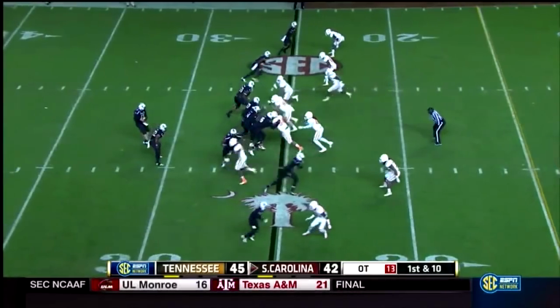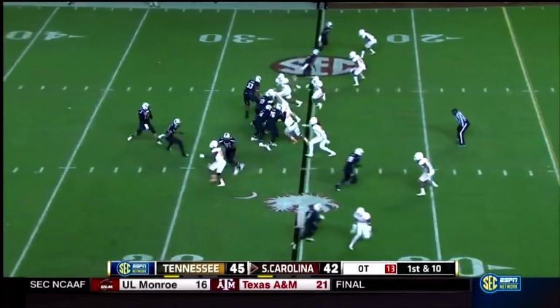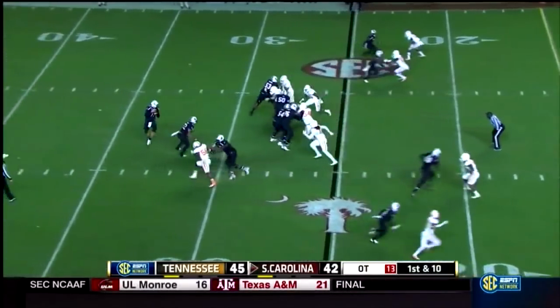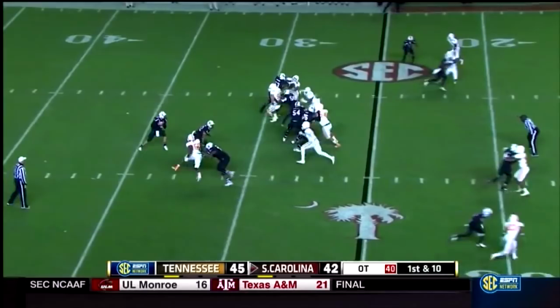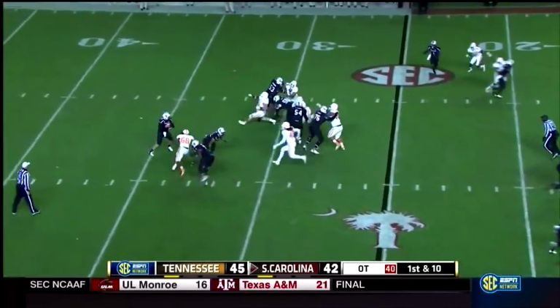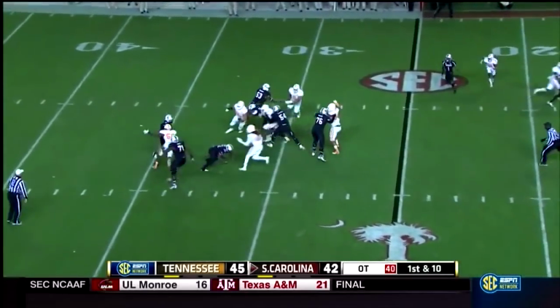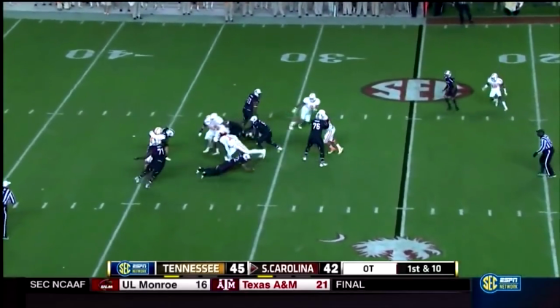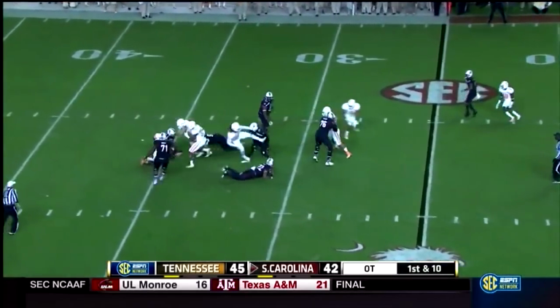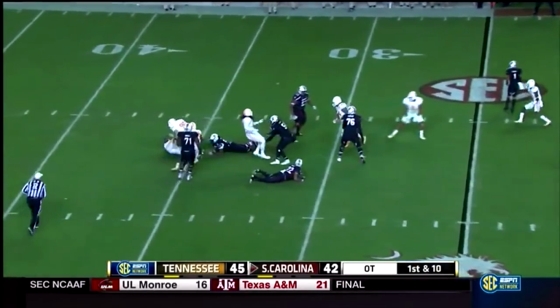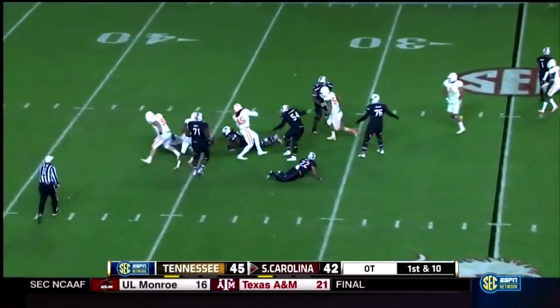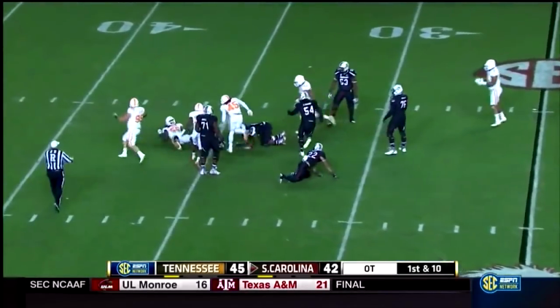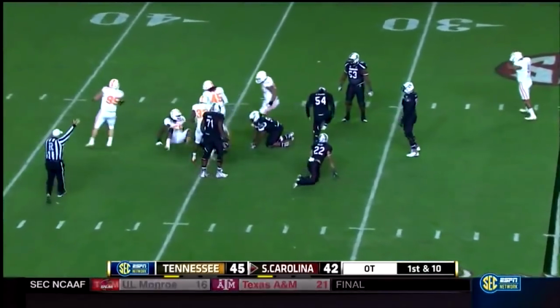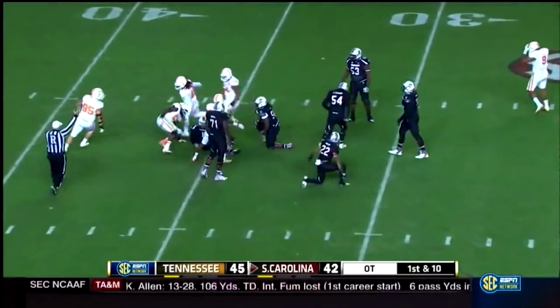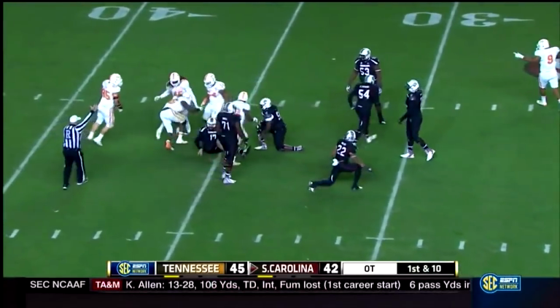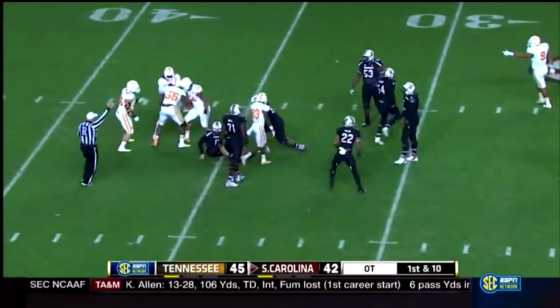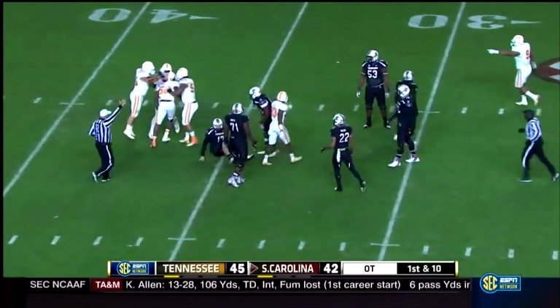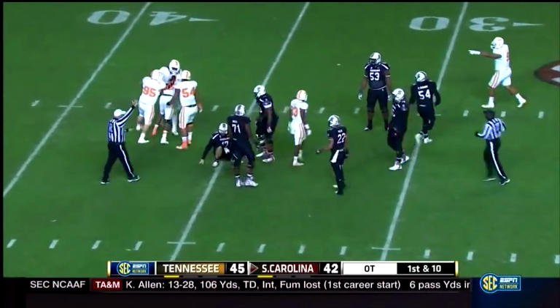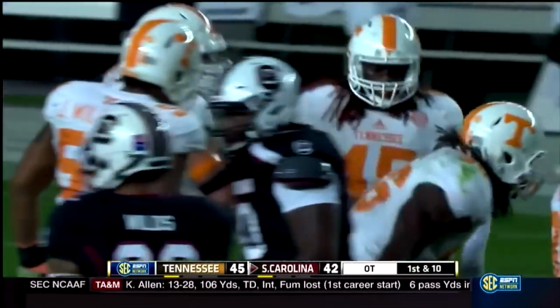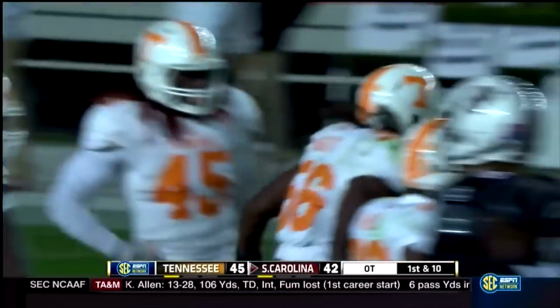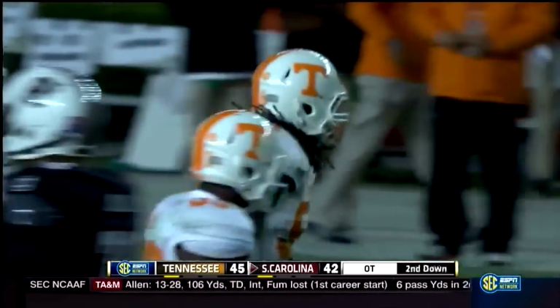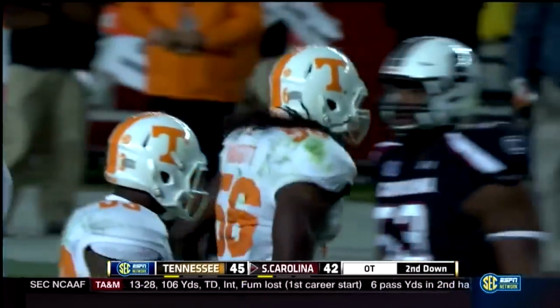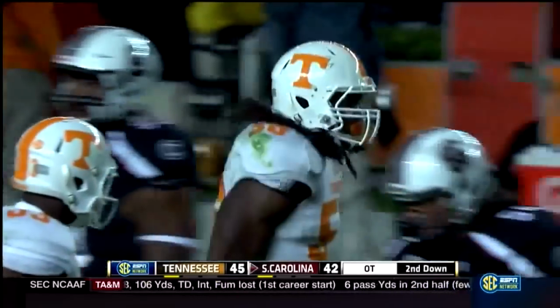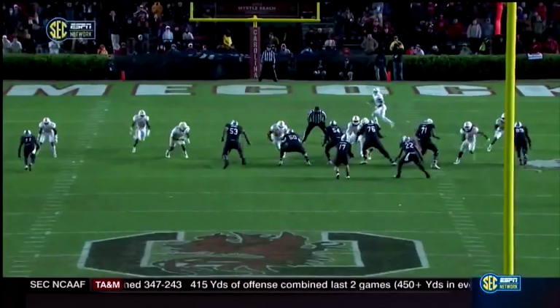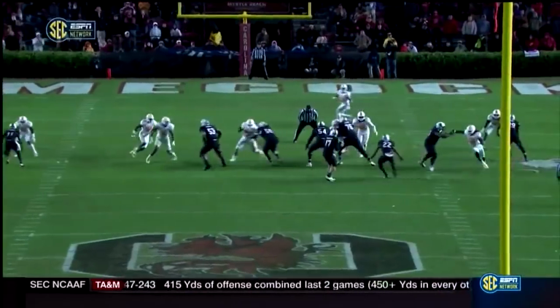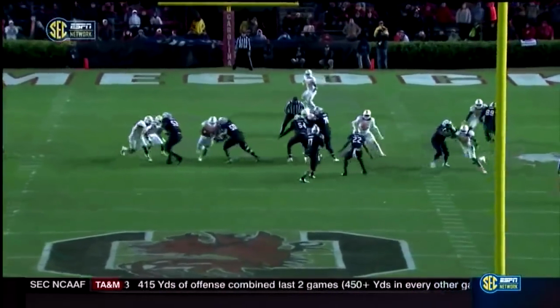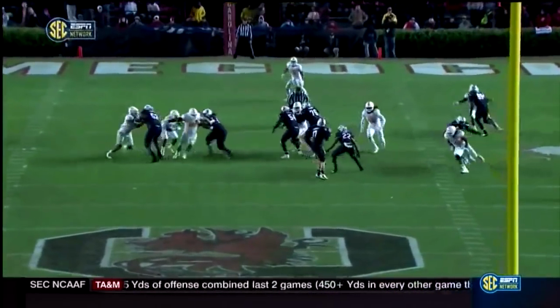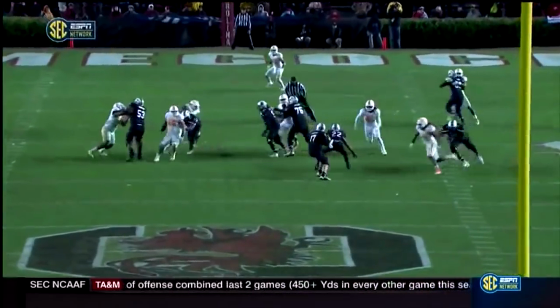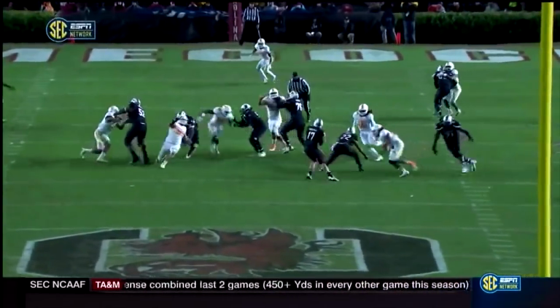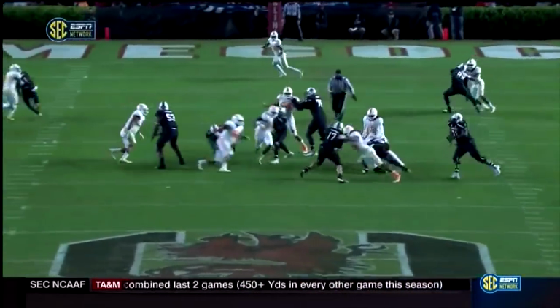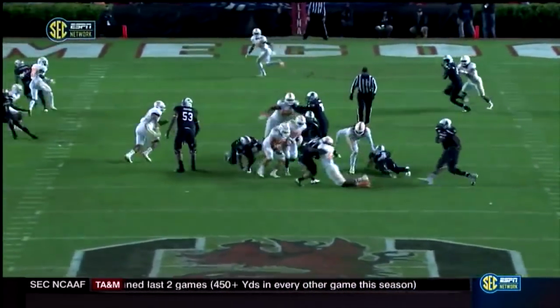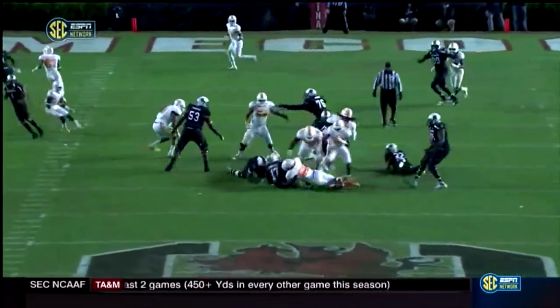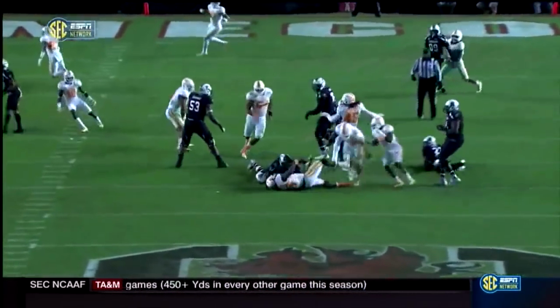Thompson back to throw — blitz, sacked, back at the 35-yard line. Tennessee came with a house blitz that time, and Kurt Majit got him back at the 35-yard line, a loss of 10.